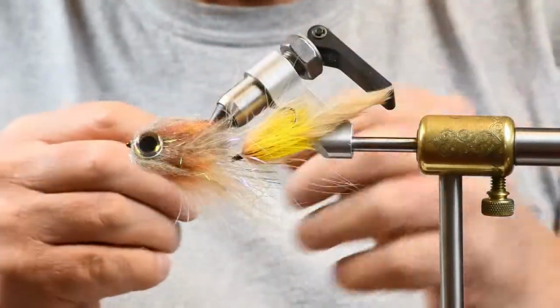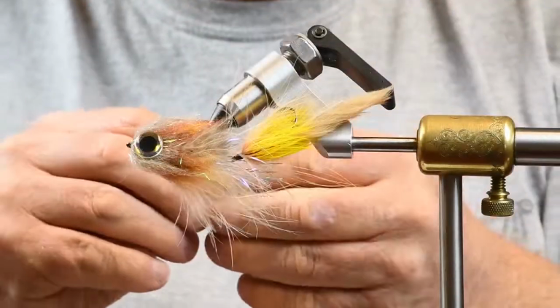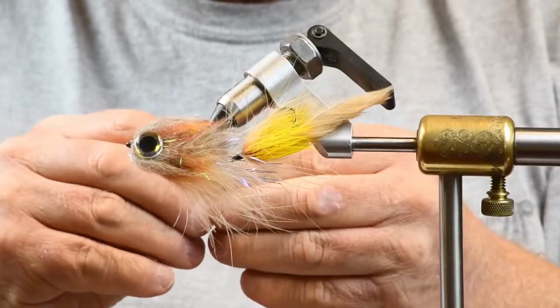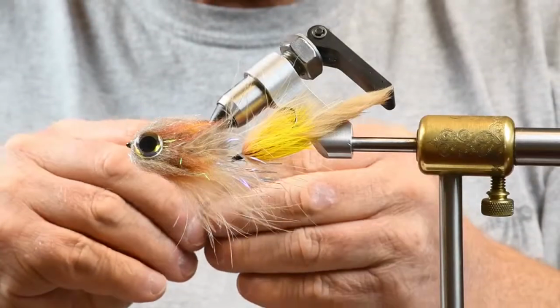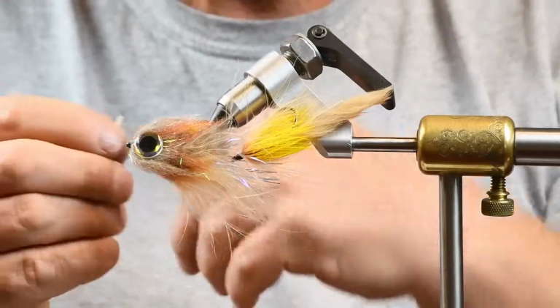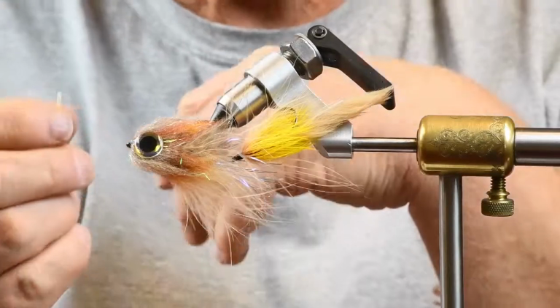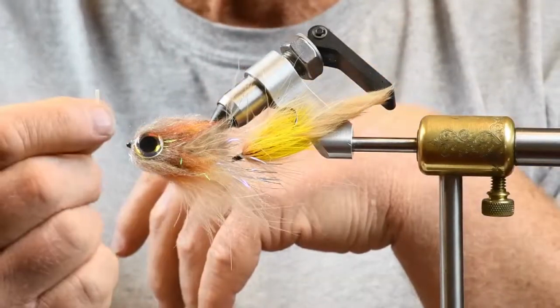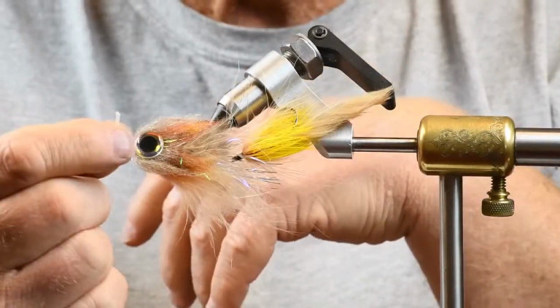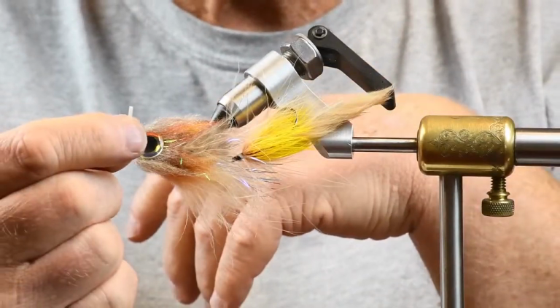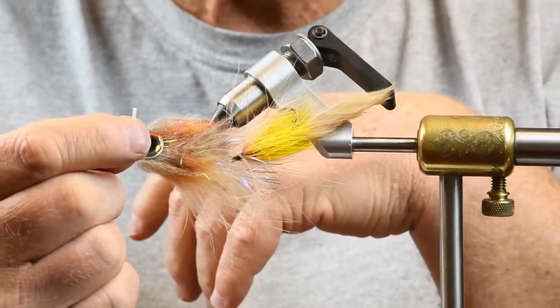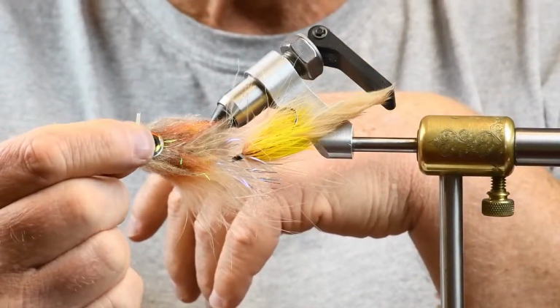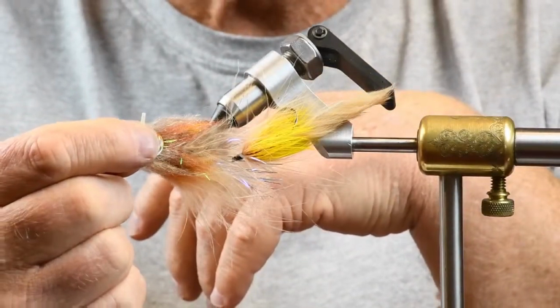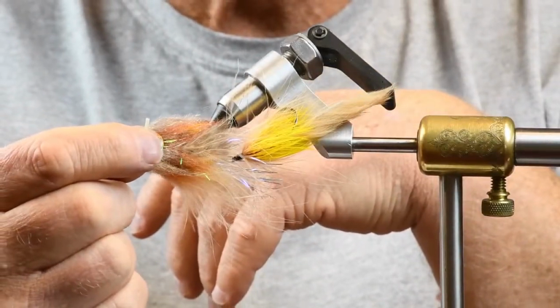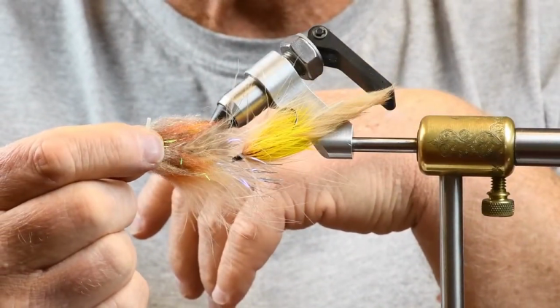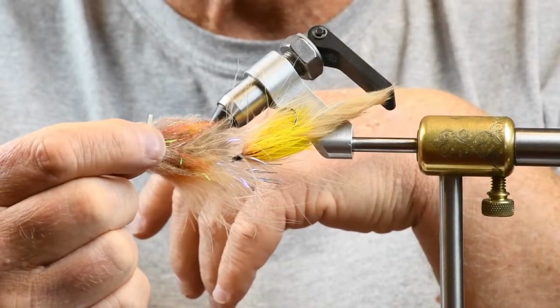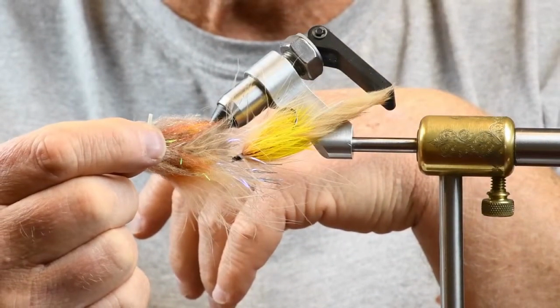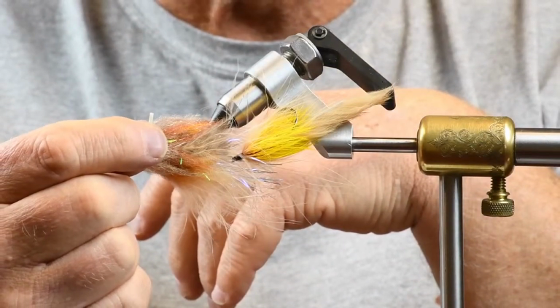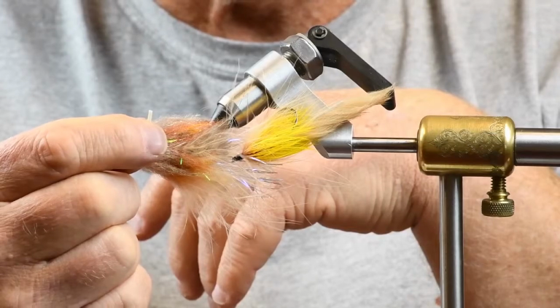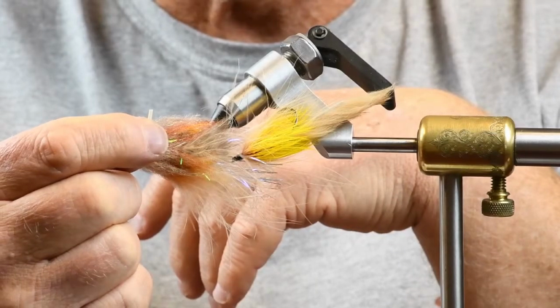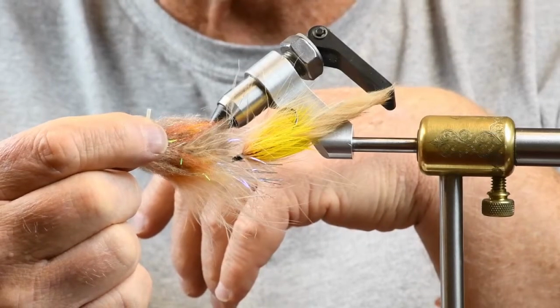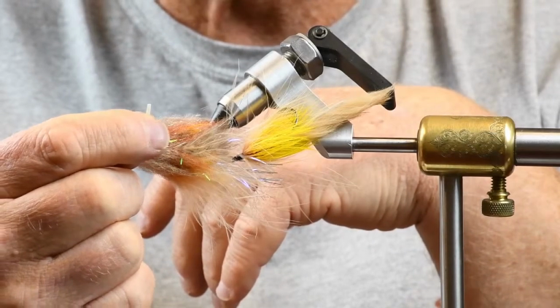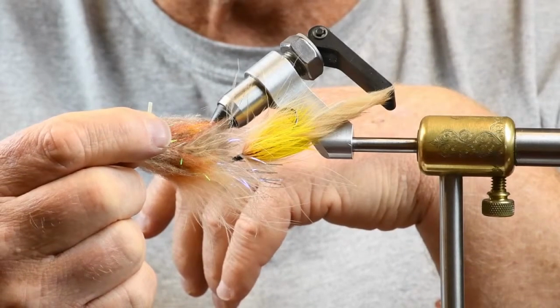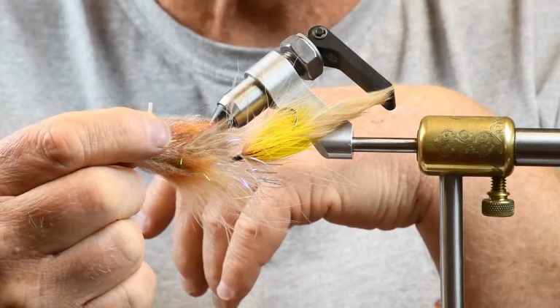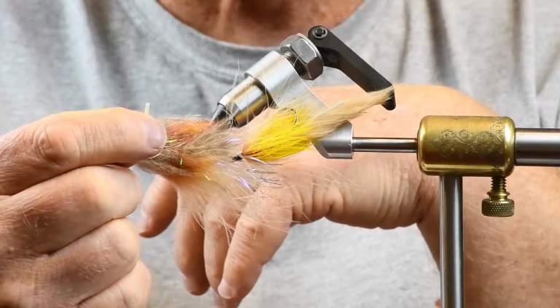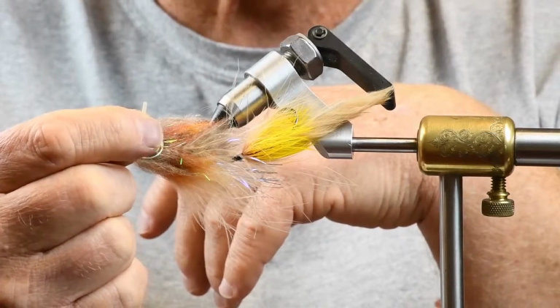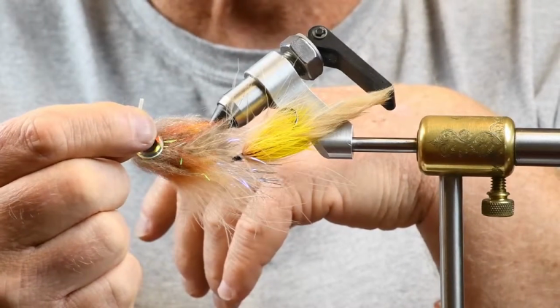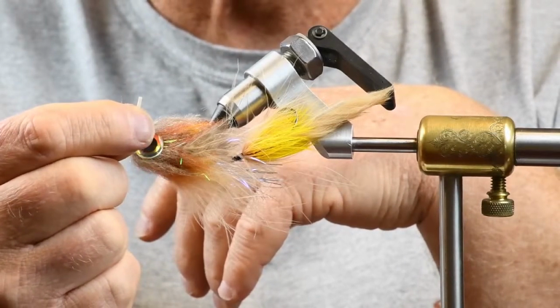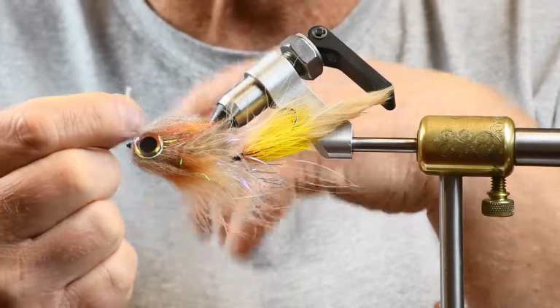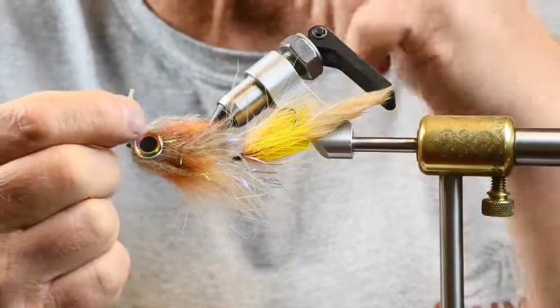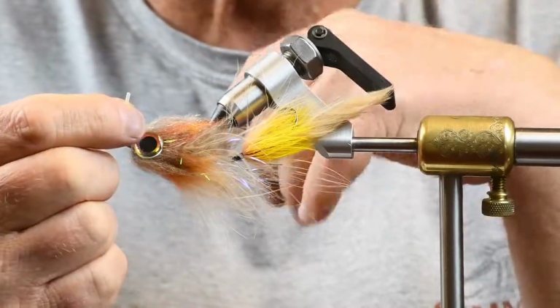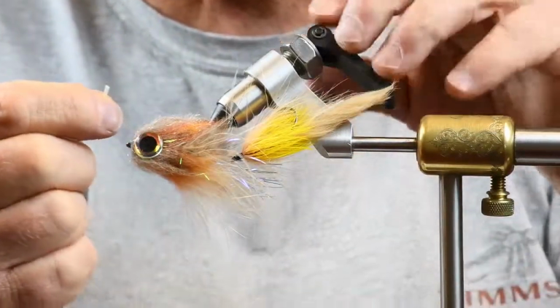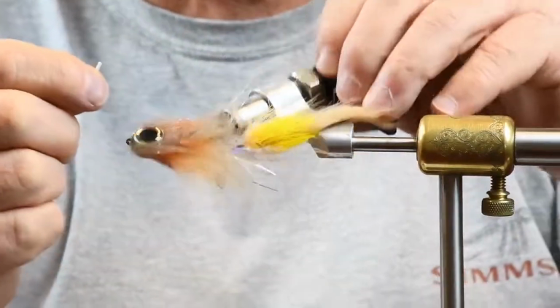What I do is simply get some kind of tubing — you can use microtubing, or this happens to be a piece of old fly line that I cut up into quarter-inch long sections.